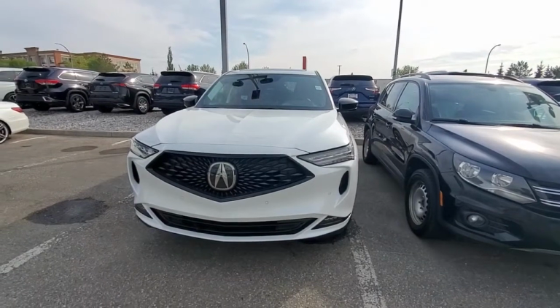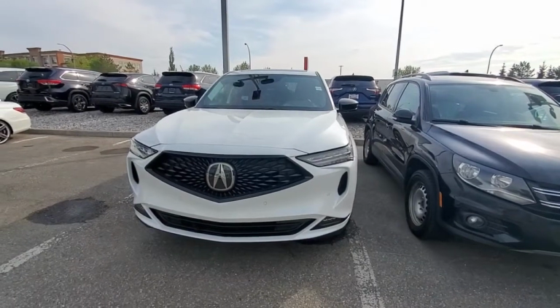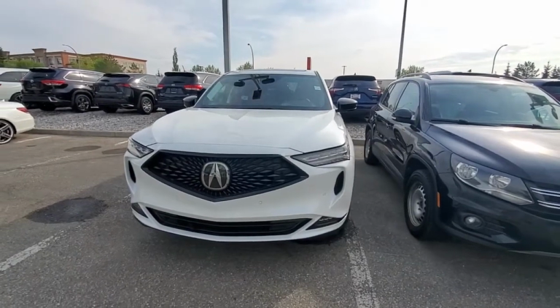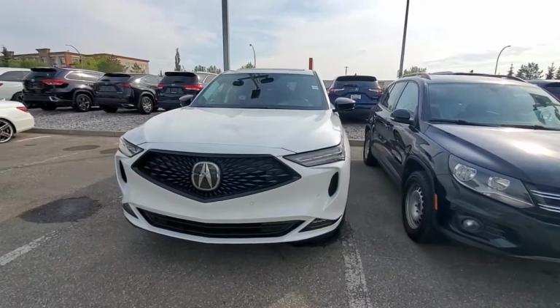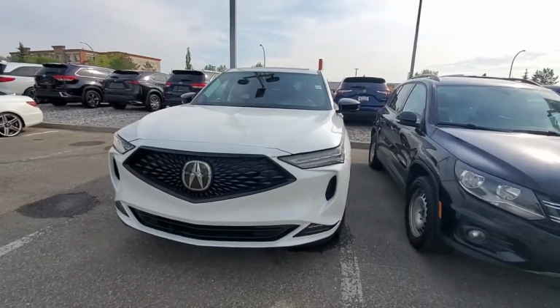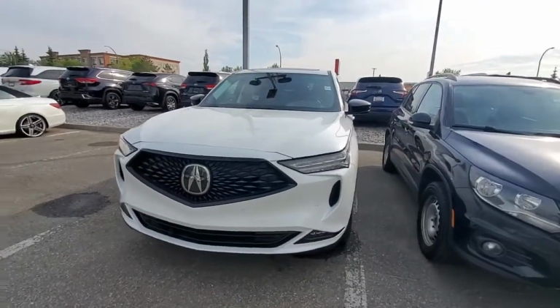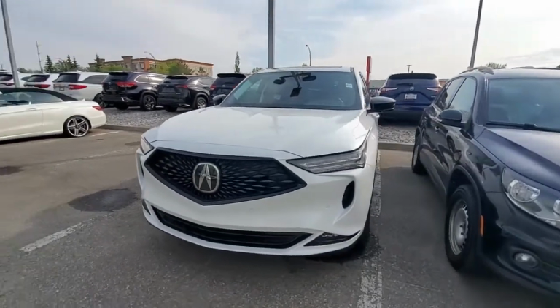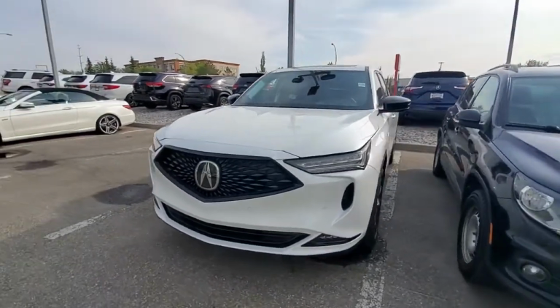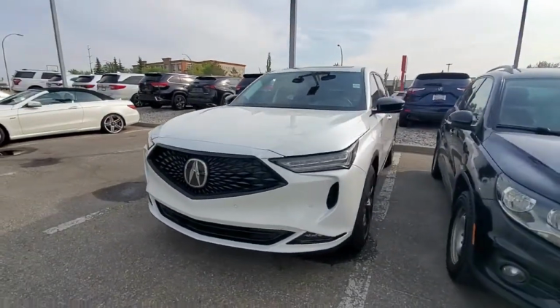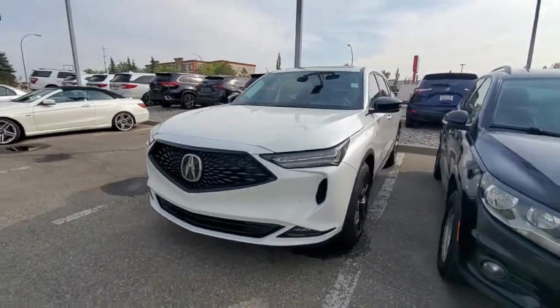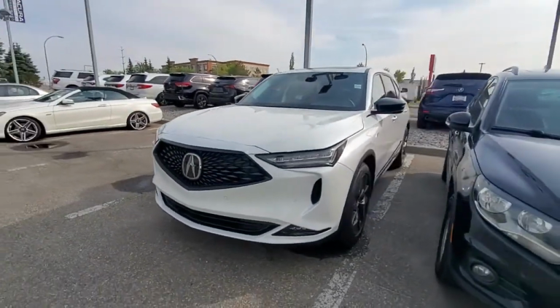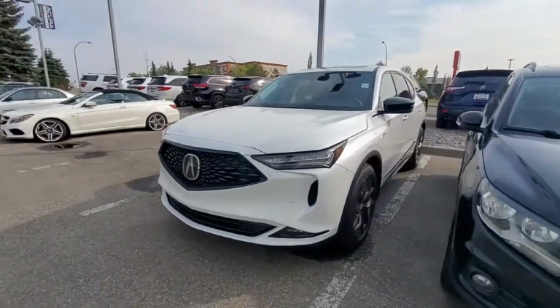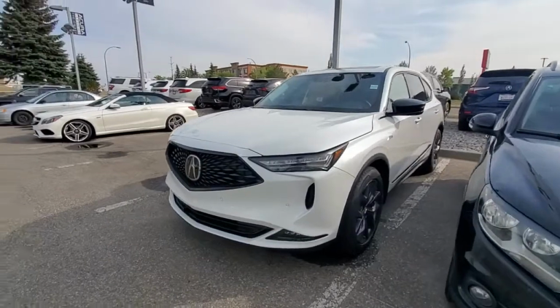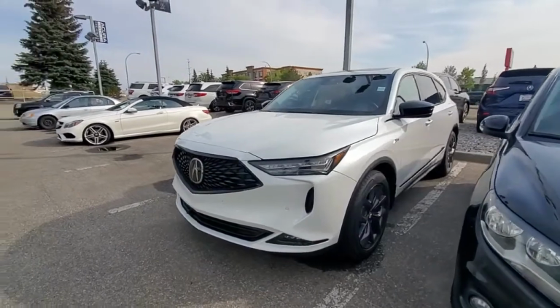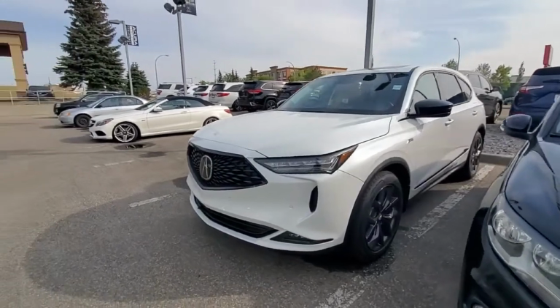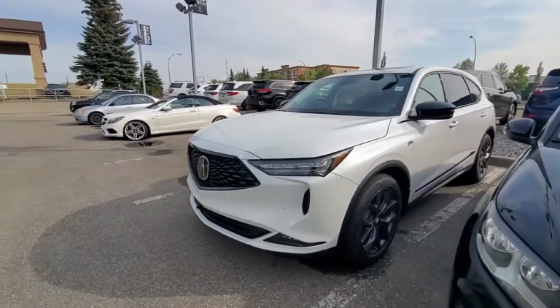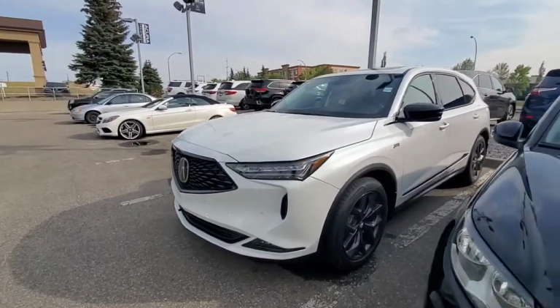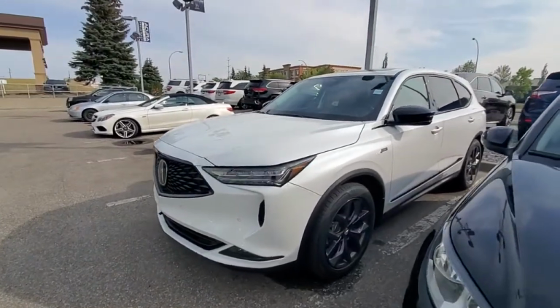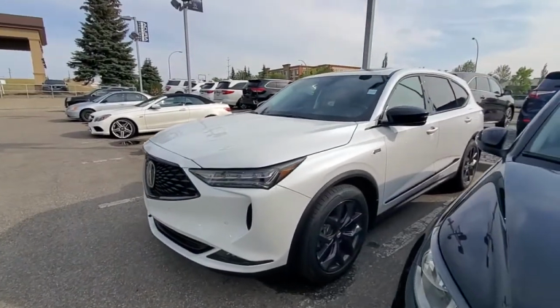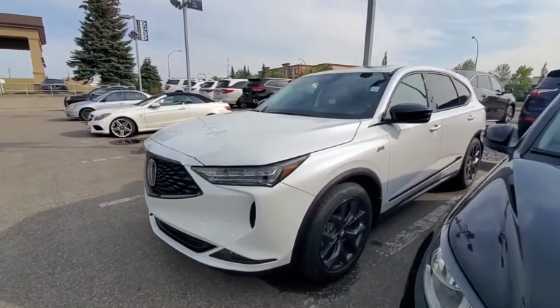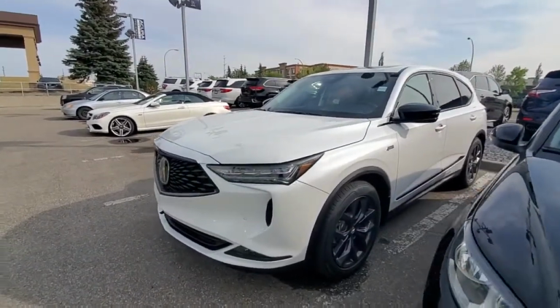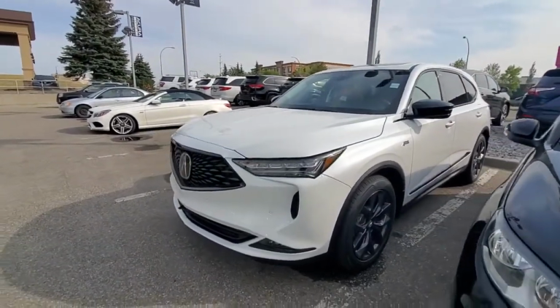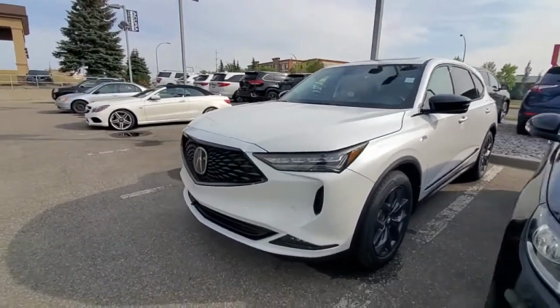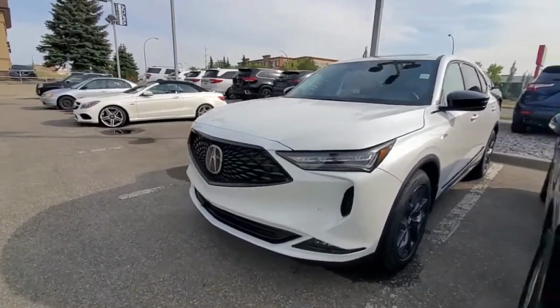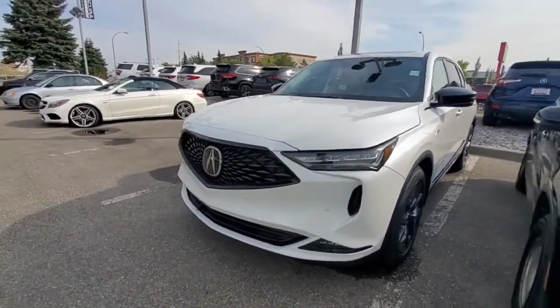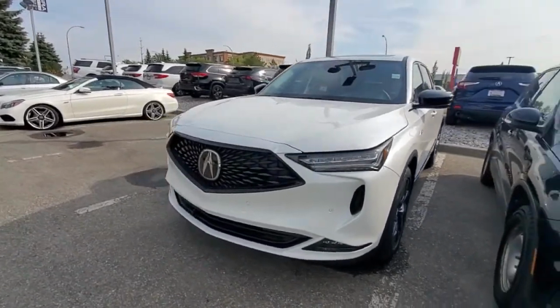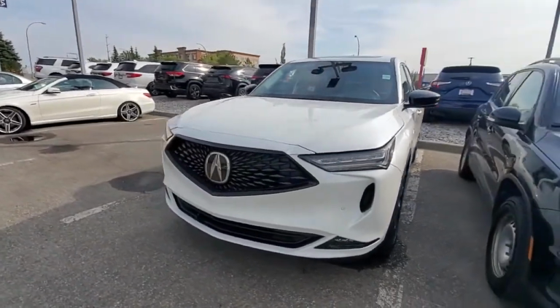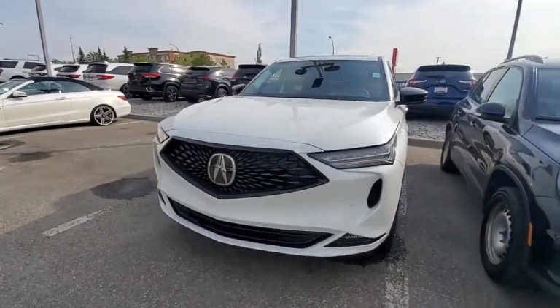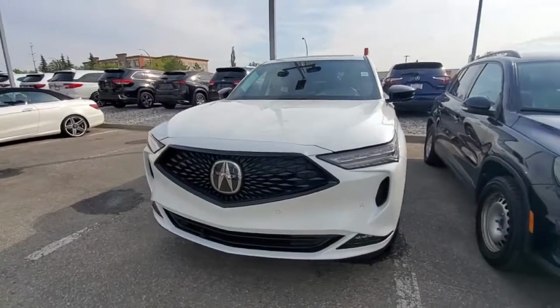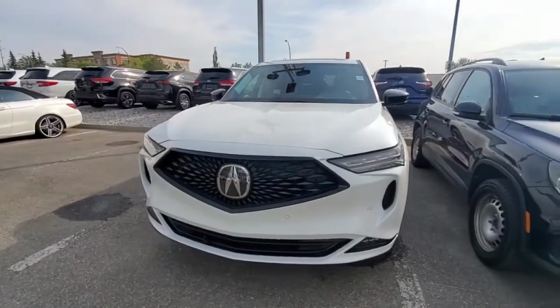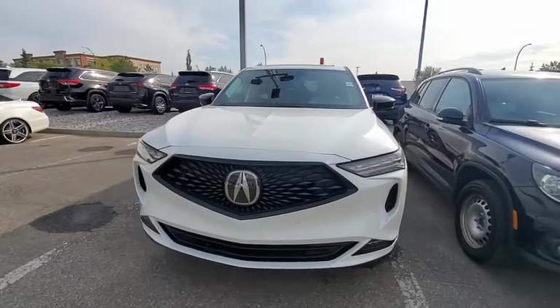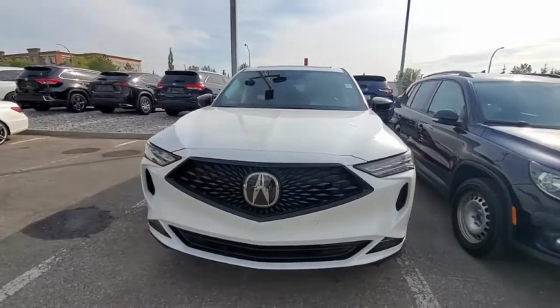Hi Brad, this is Adnan from Southview Acura. Thank you so much for sending us the inquiry on this 2023 MDX A-Spec. Pretty awesome choice. Right now it's the fastest selling SUV in North America.